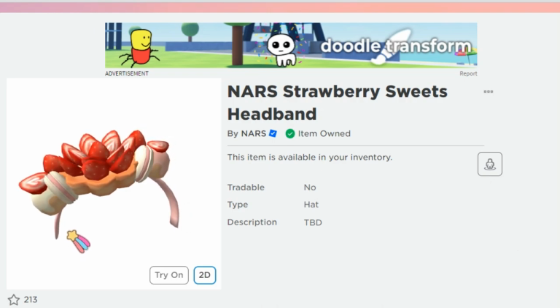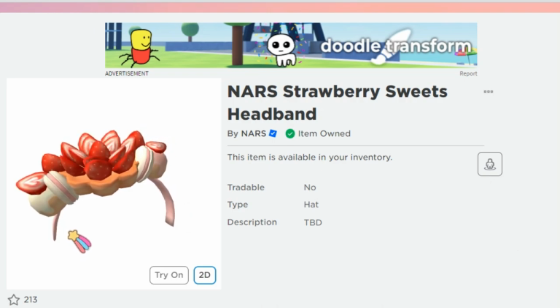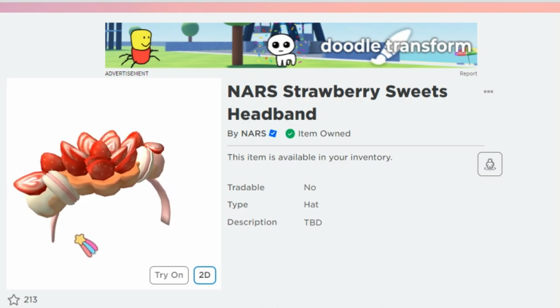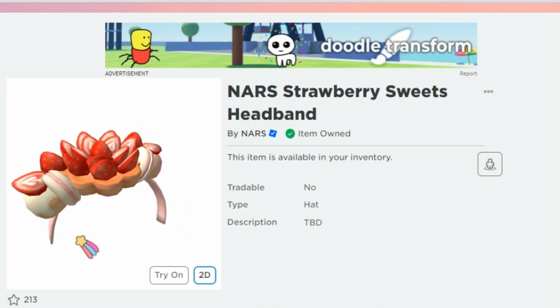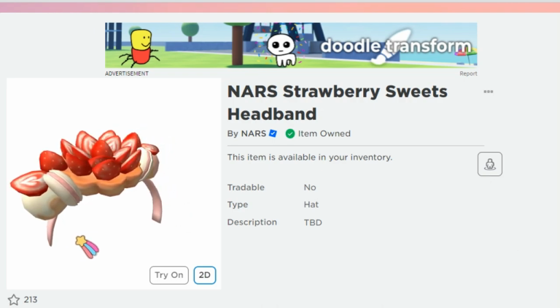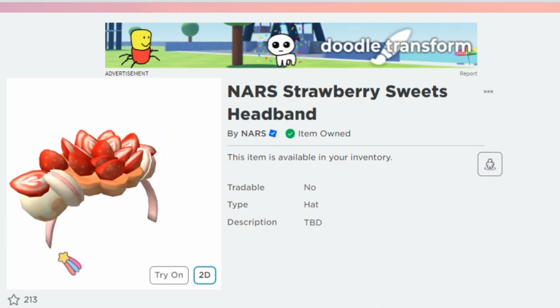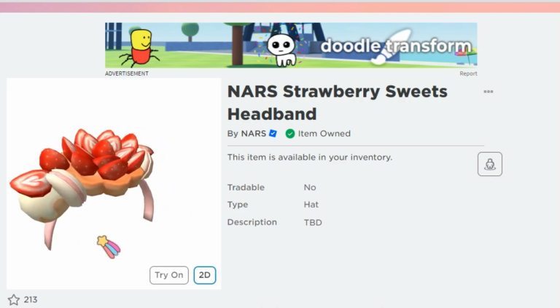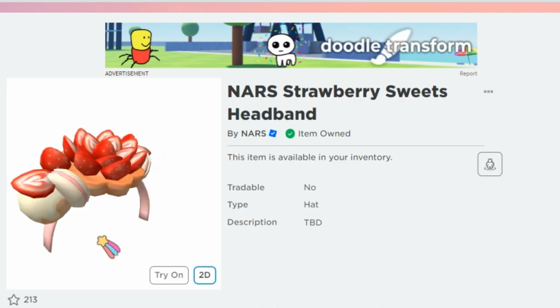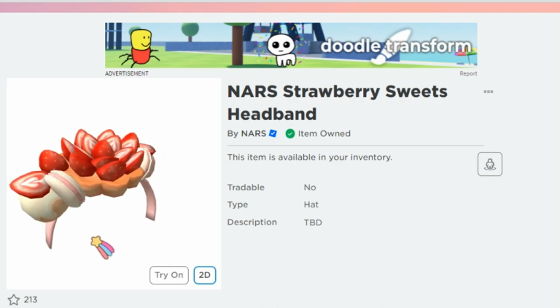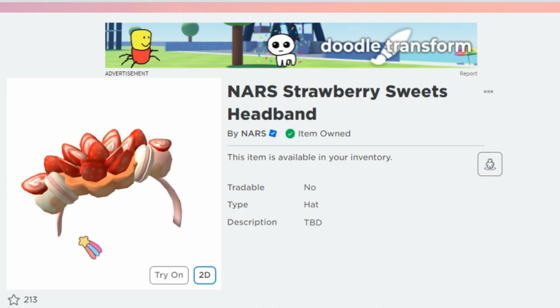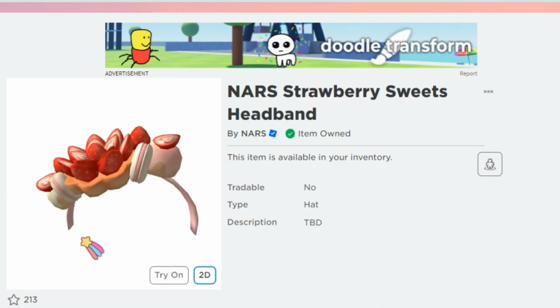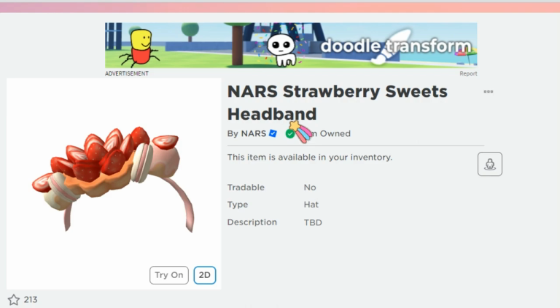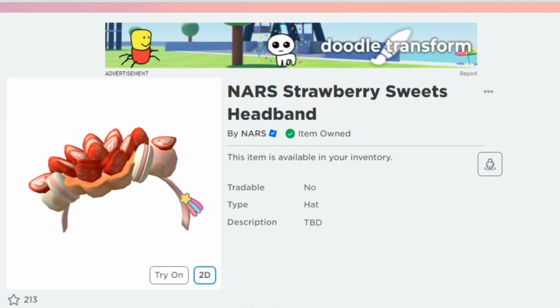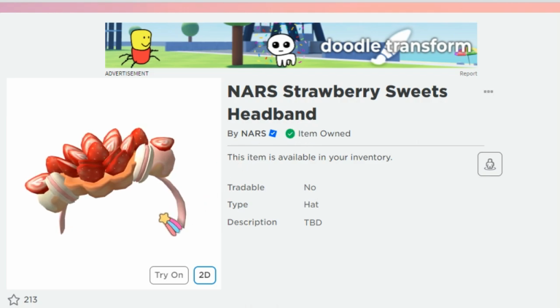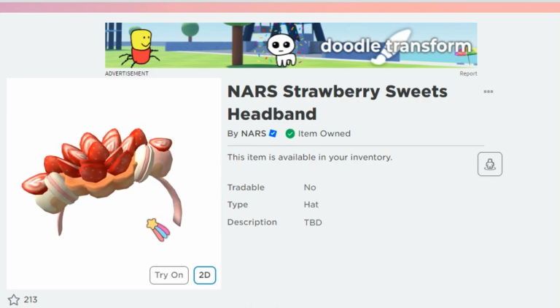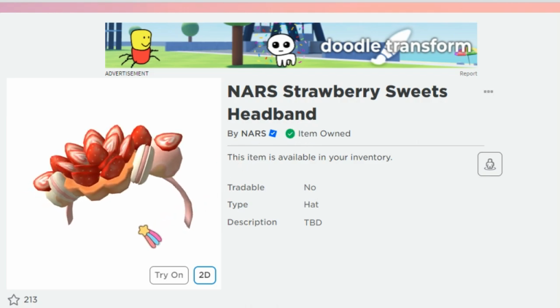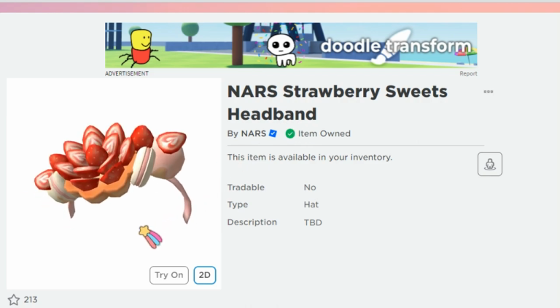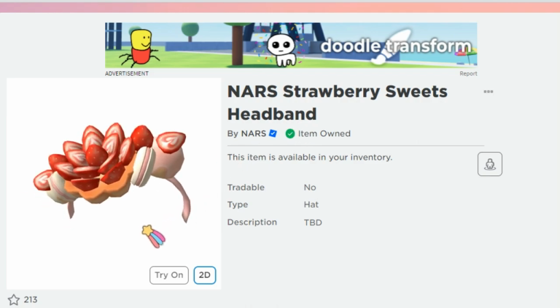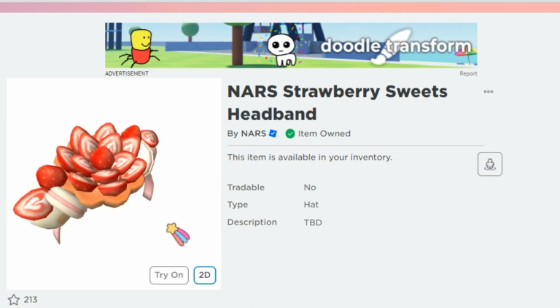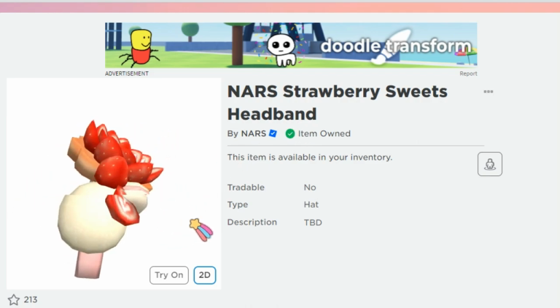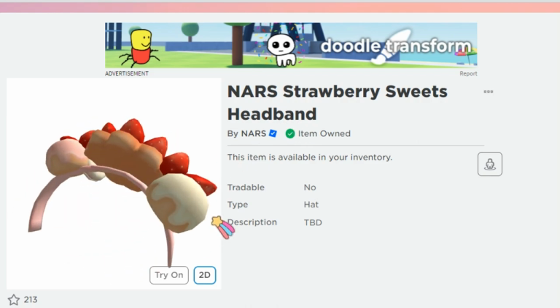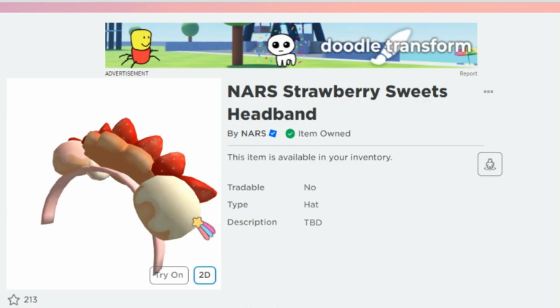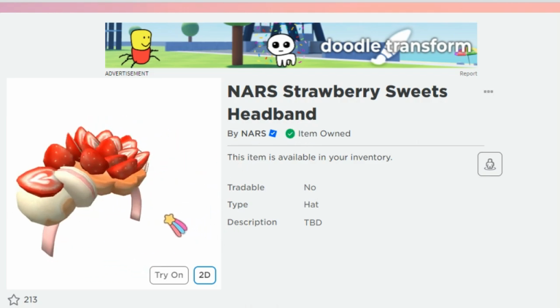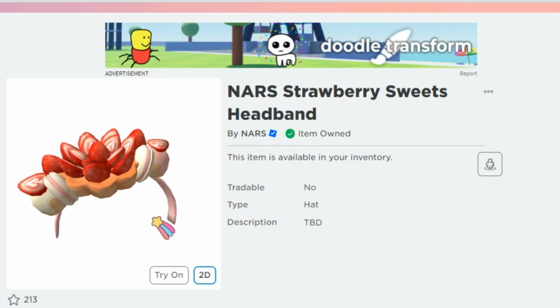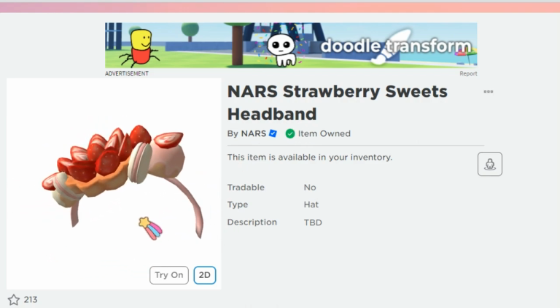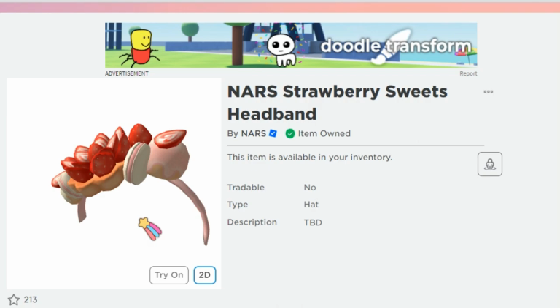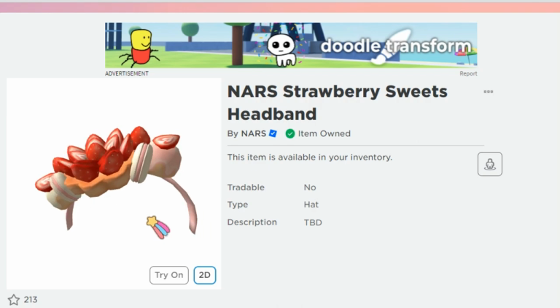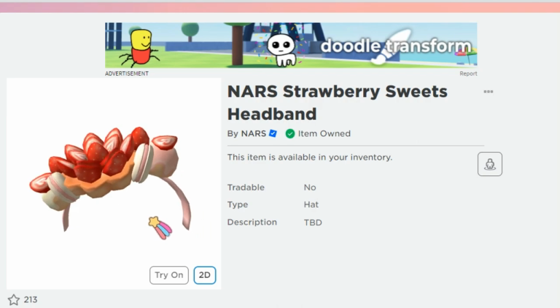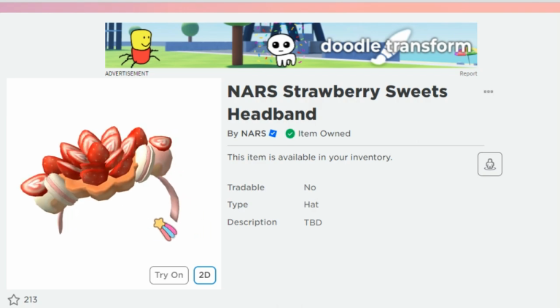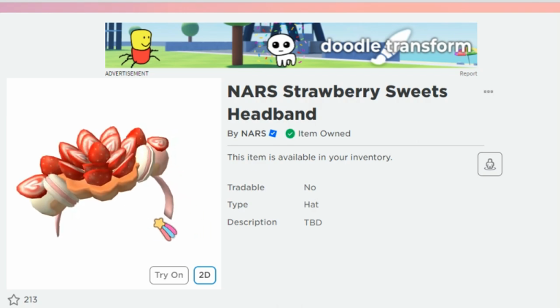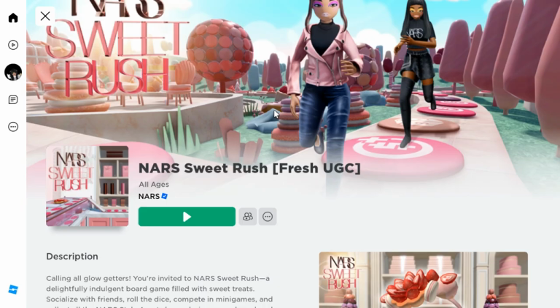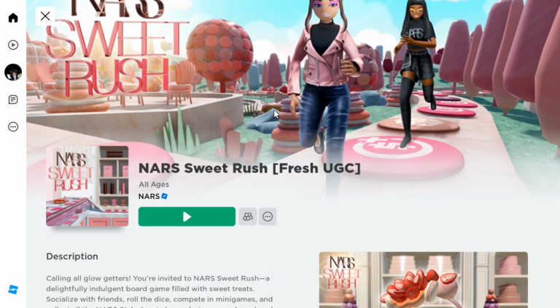Here's the brand new free item I'm going to be showing you guys how to get today. It is called the Nurse Strawberry Sweets Headband. I think it looks really cute so I'll be showing you guys how to get this today.